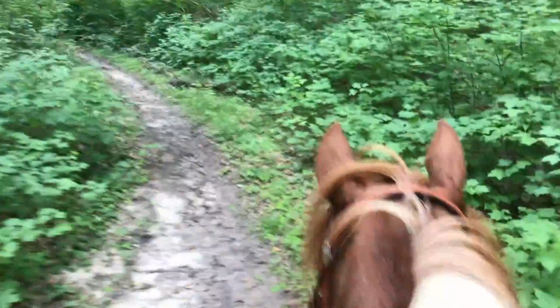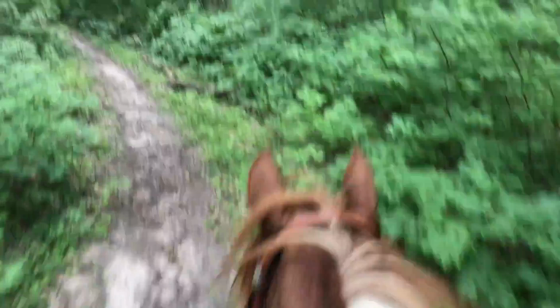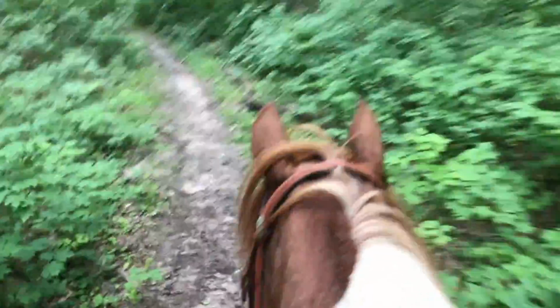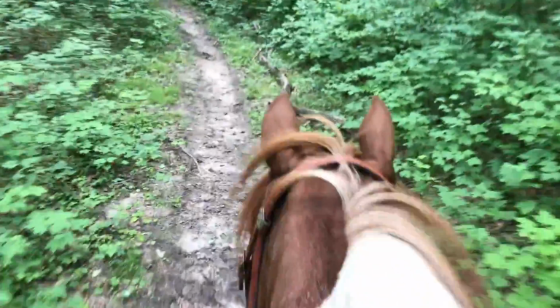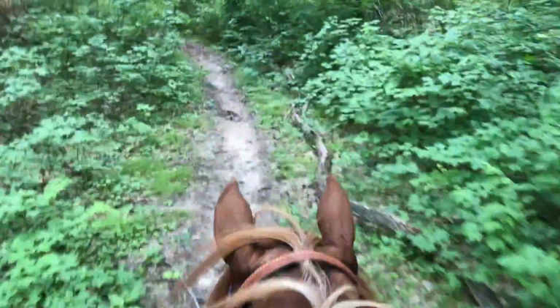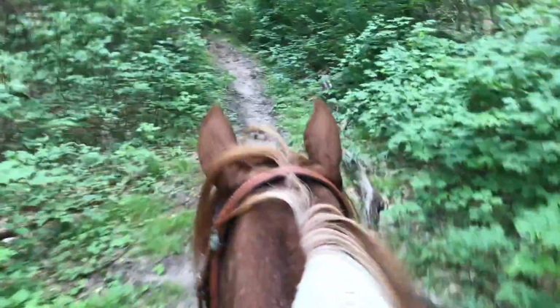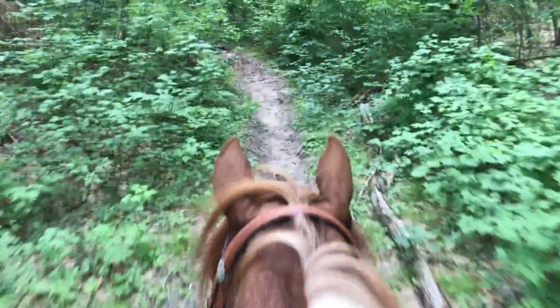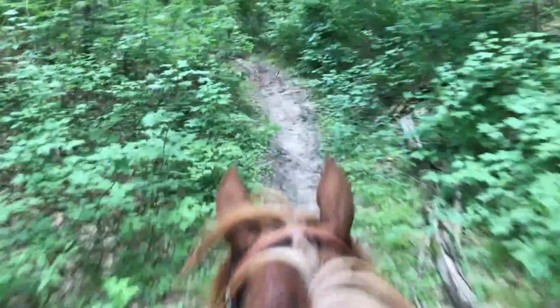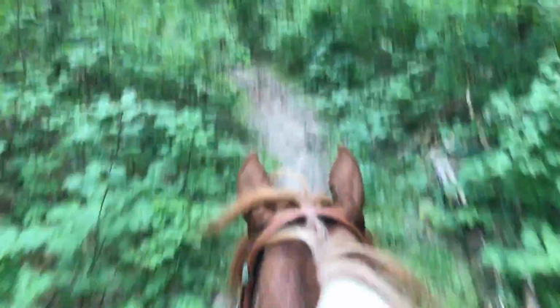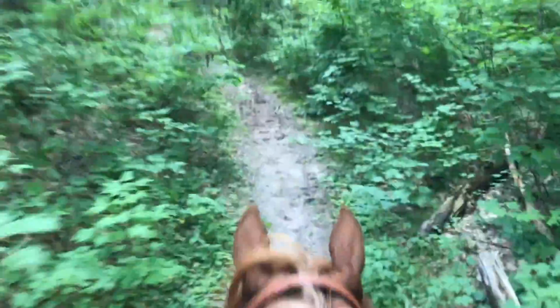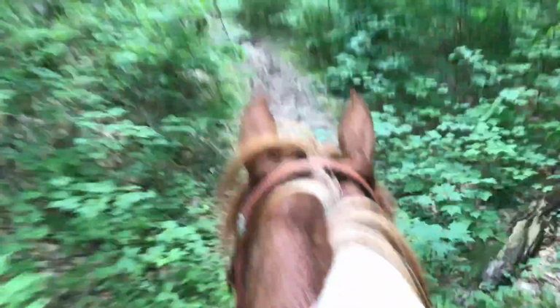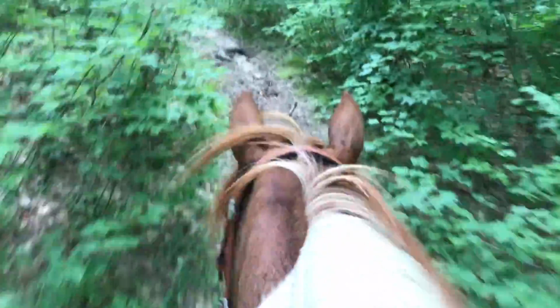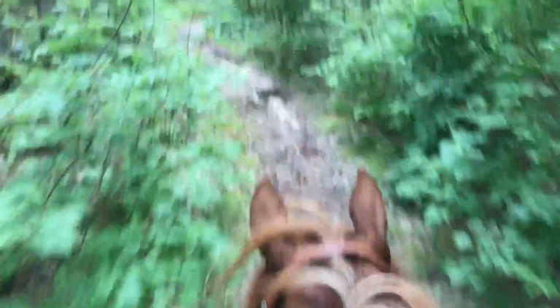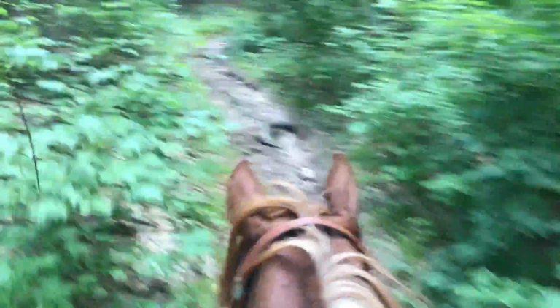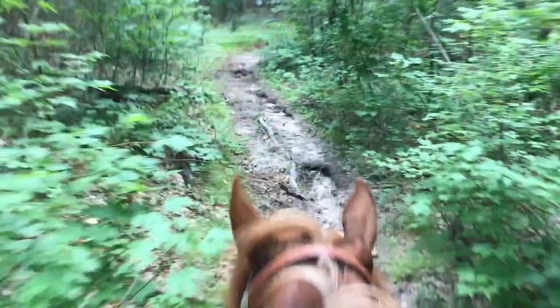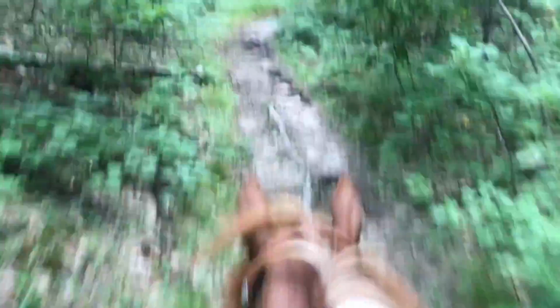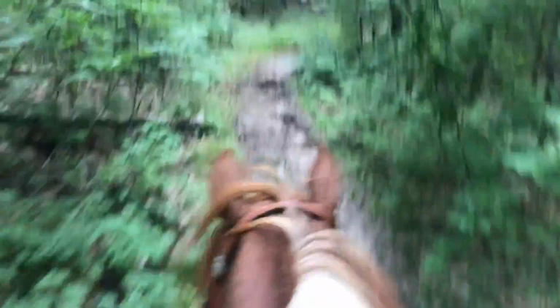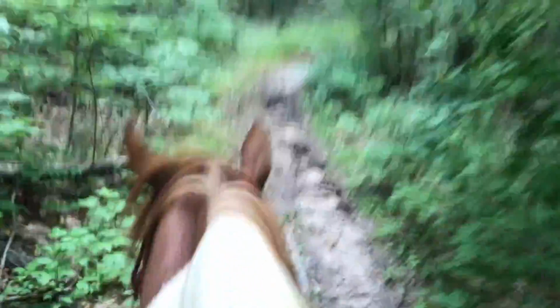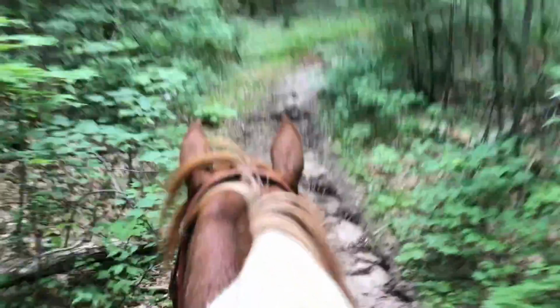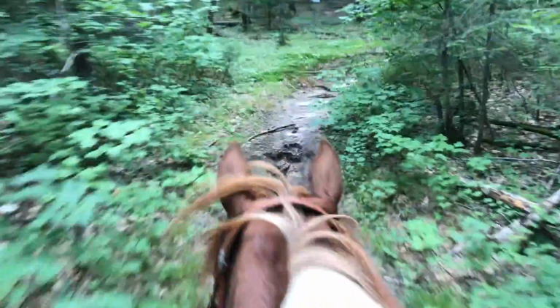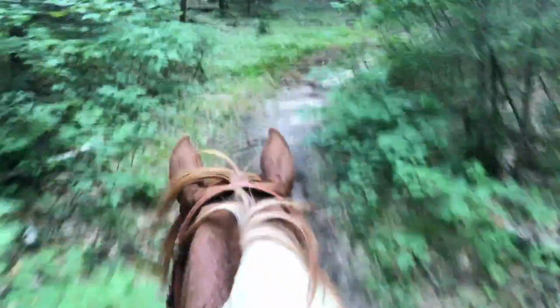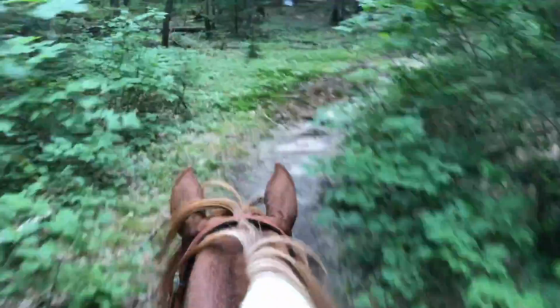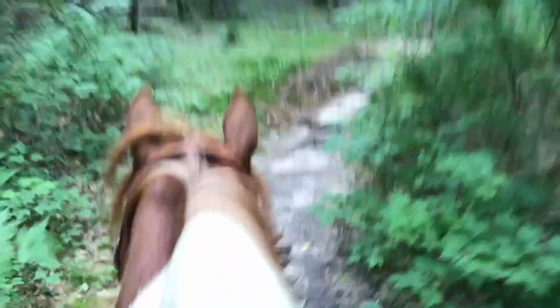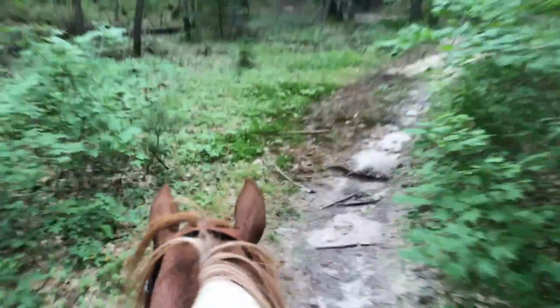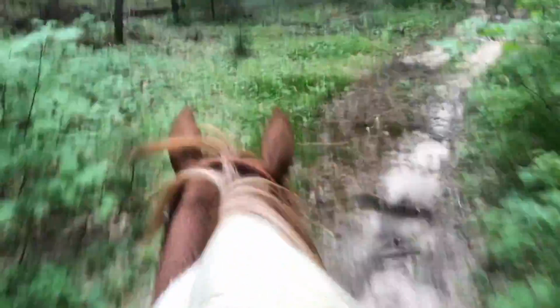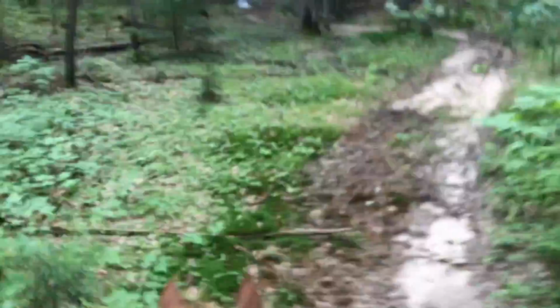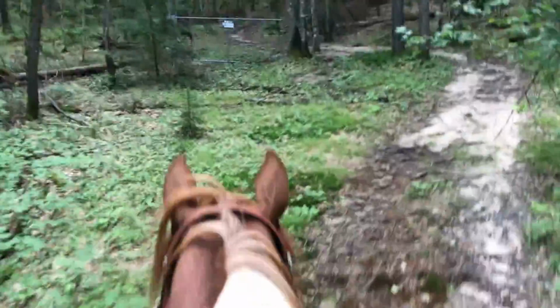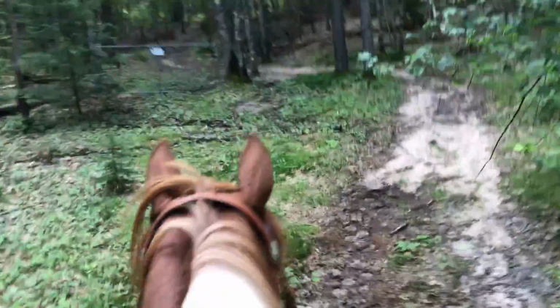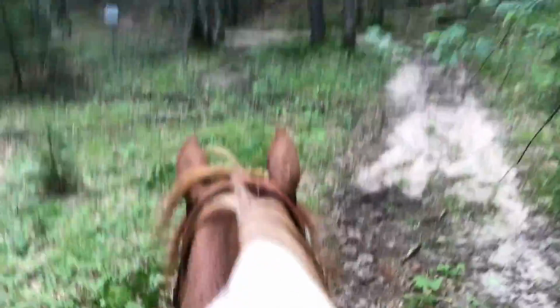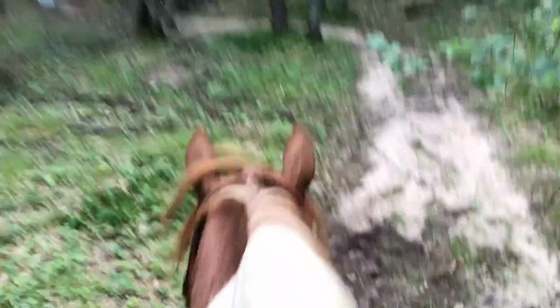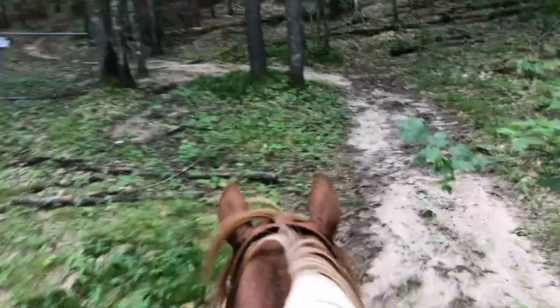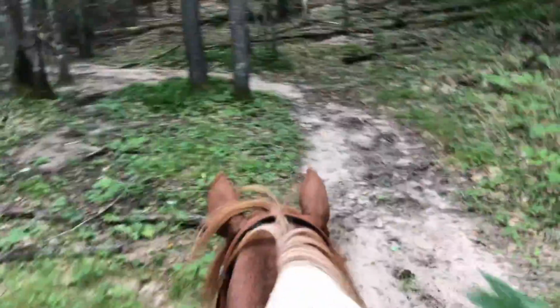He's doing just great. The big thing is if I see something that I think might bother him, I immediately redirect him — so that's important. Something he needs to work on is slowing down from my seat.